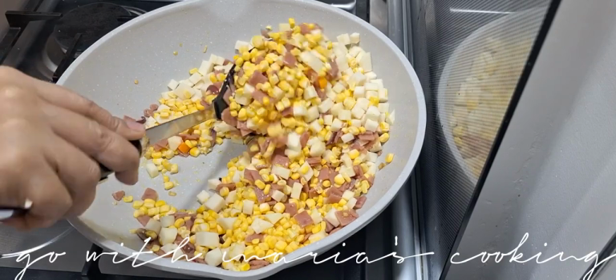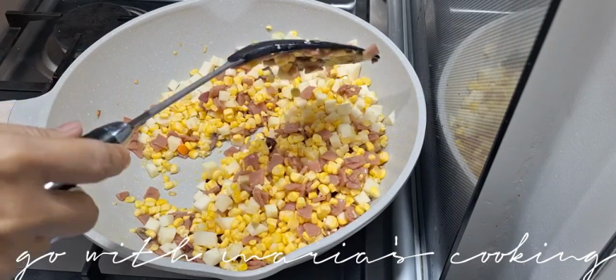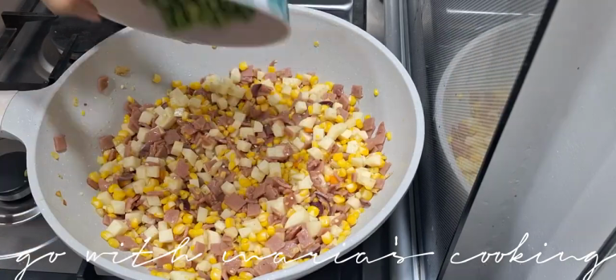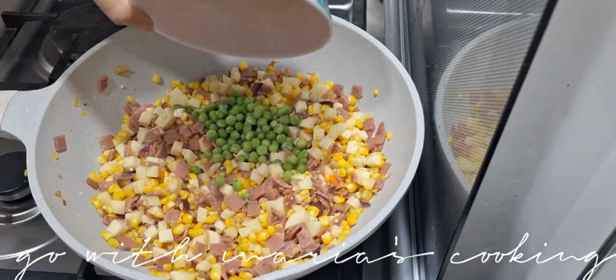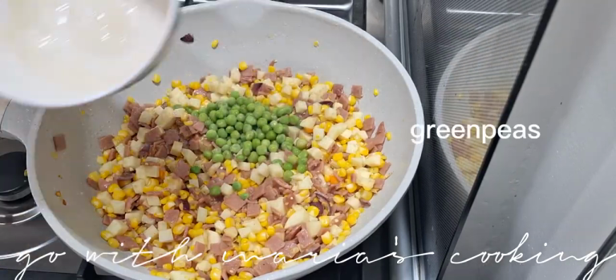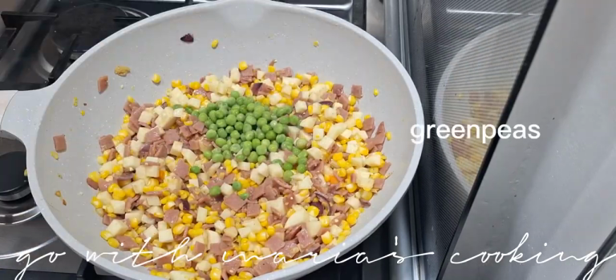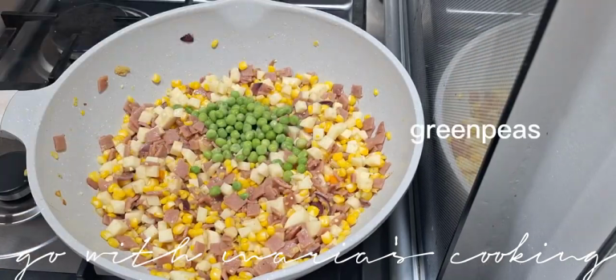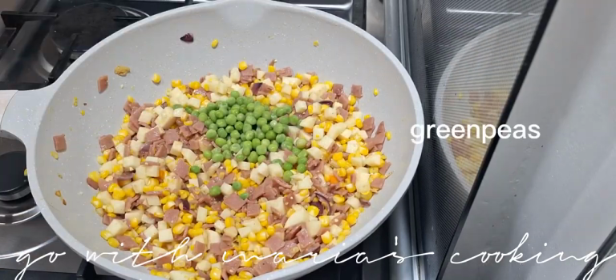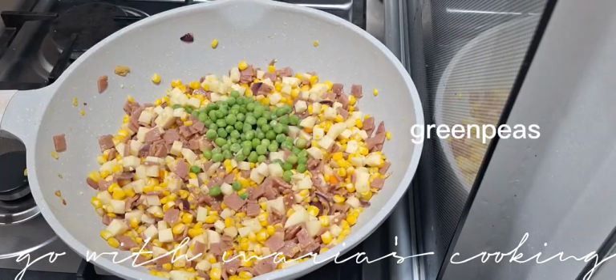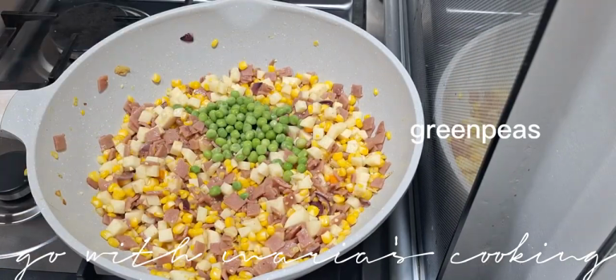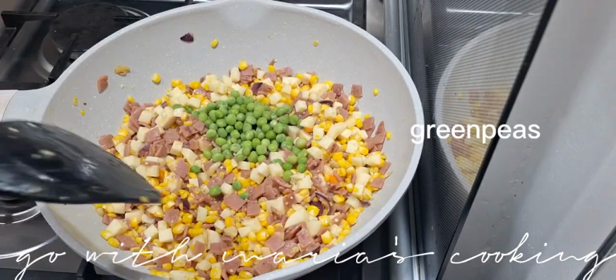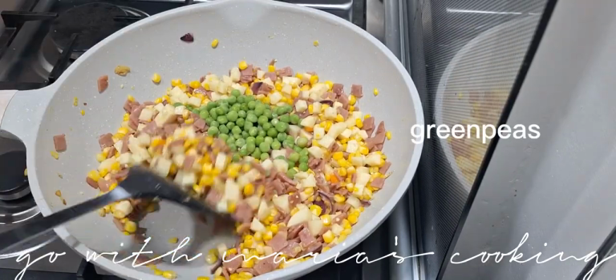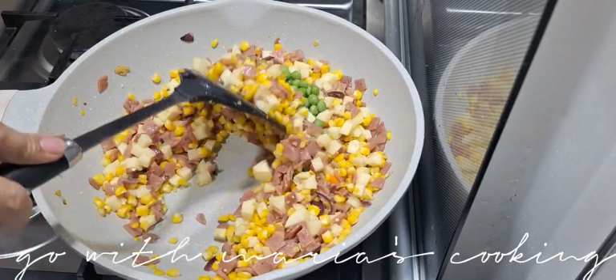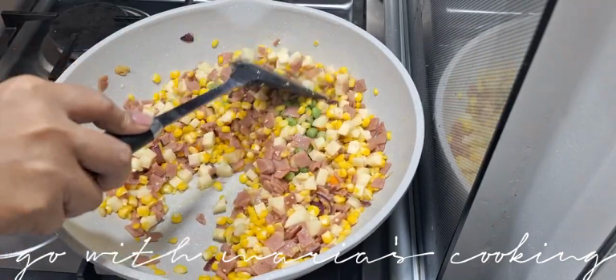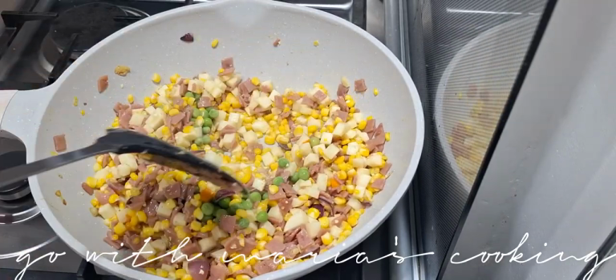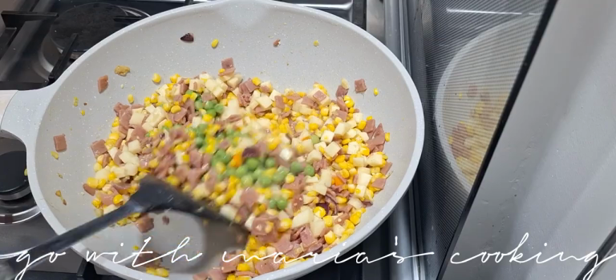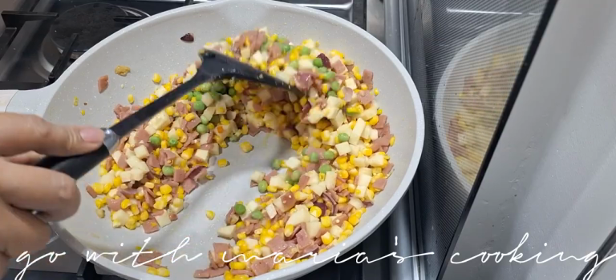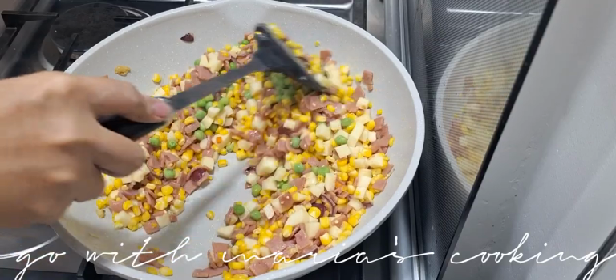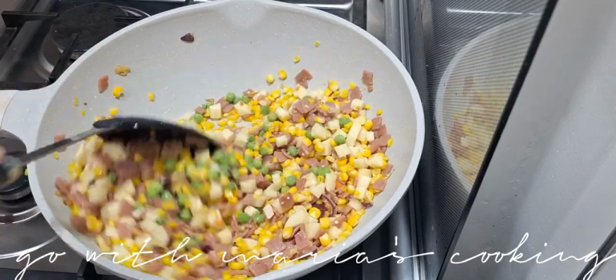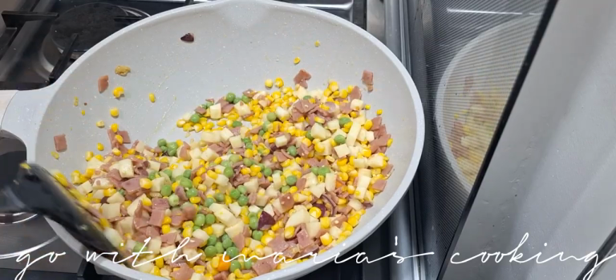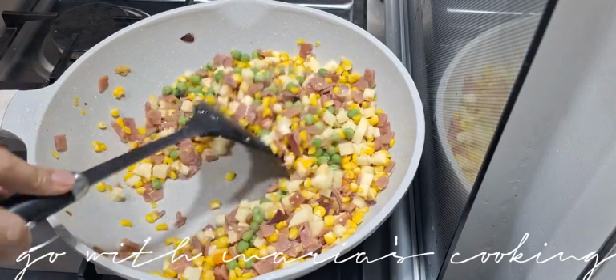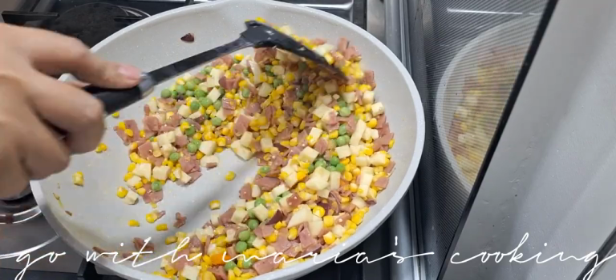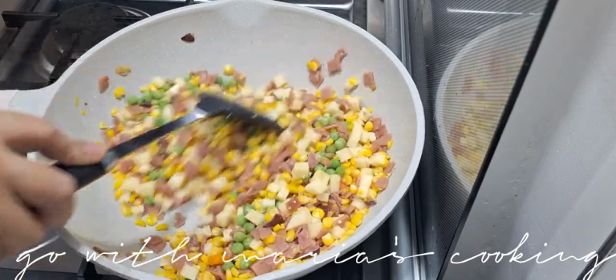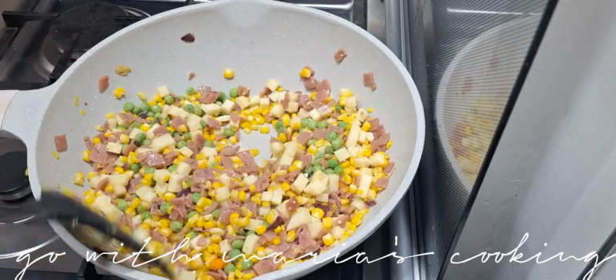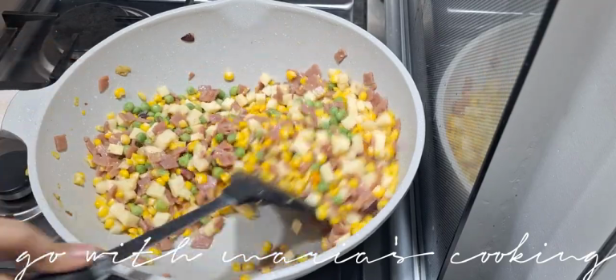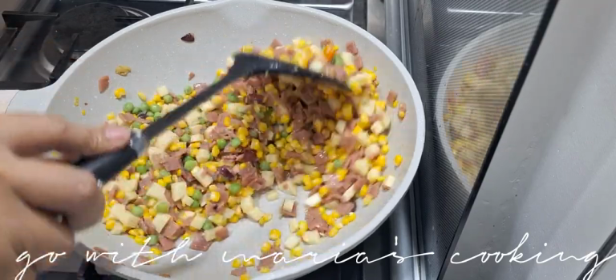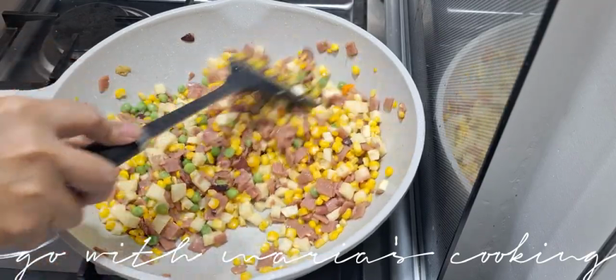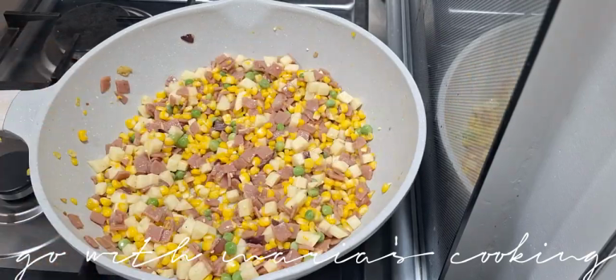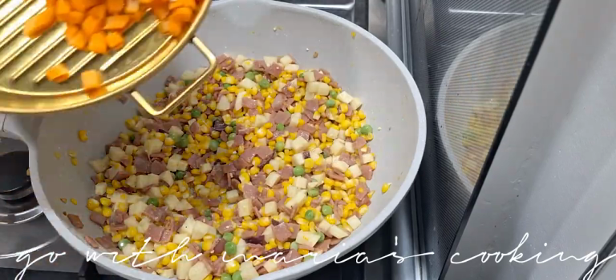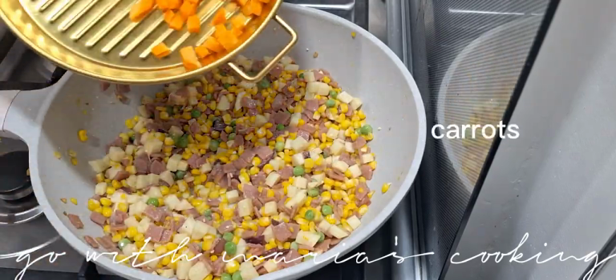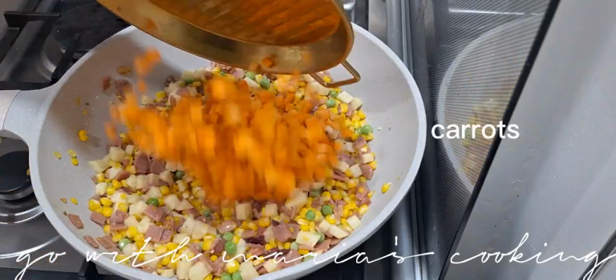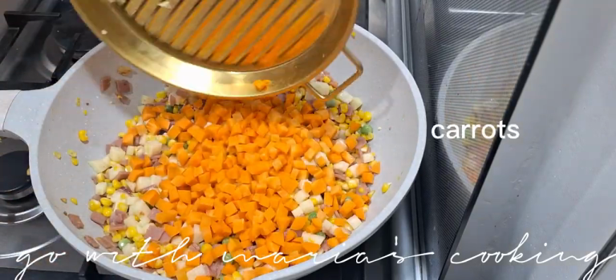I can also add the sauce and add a few ingredients in the pan. I will add the sauce on the pan.